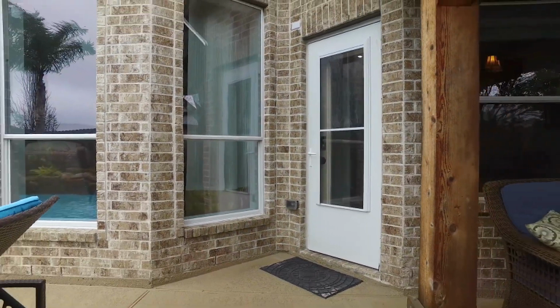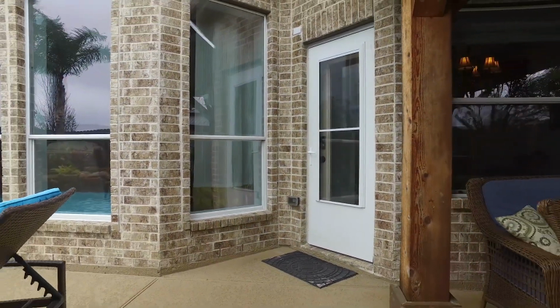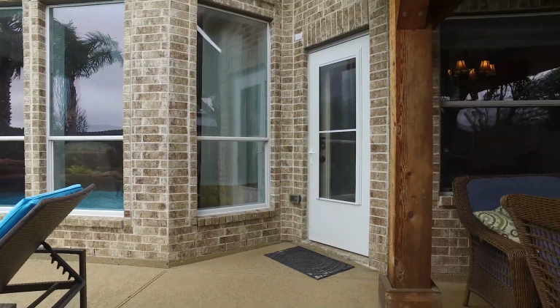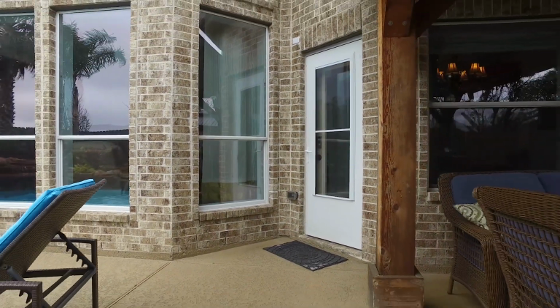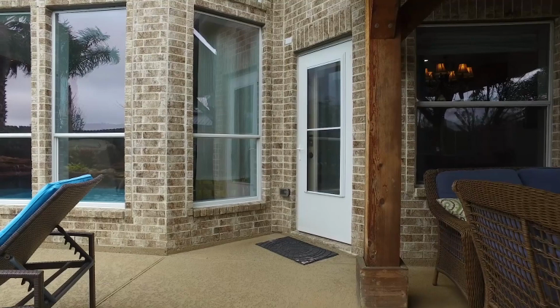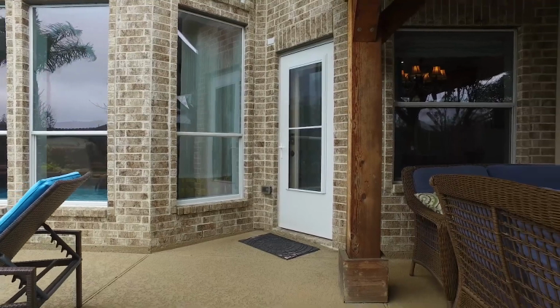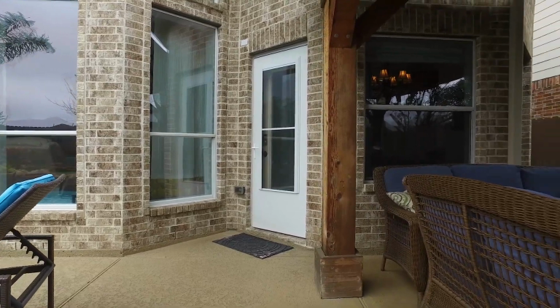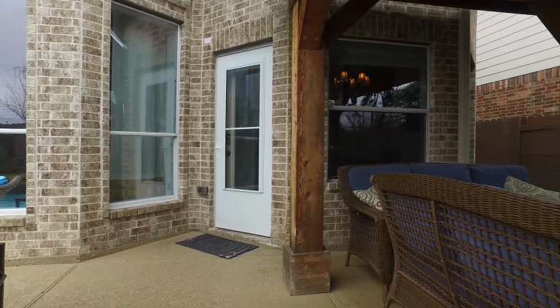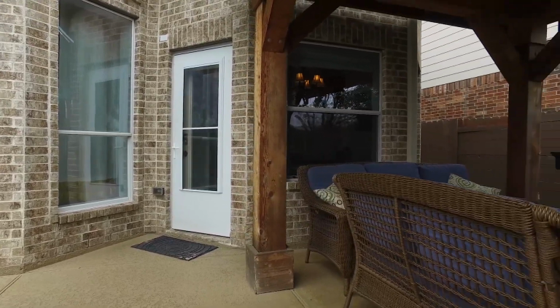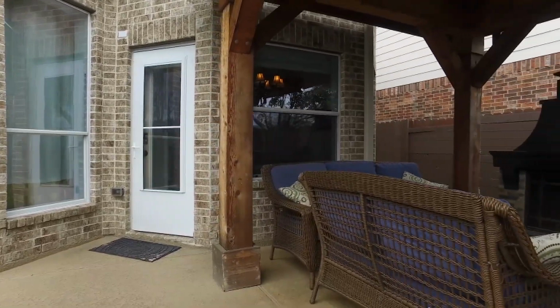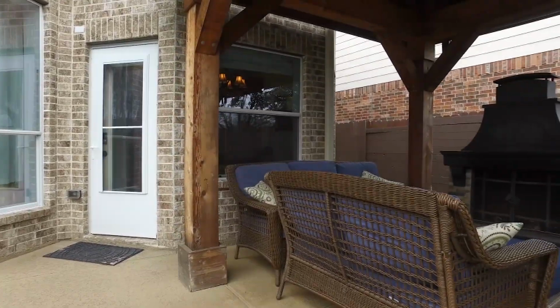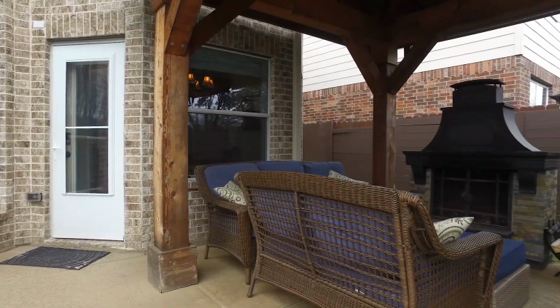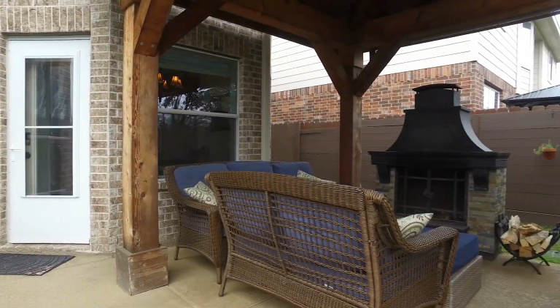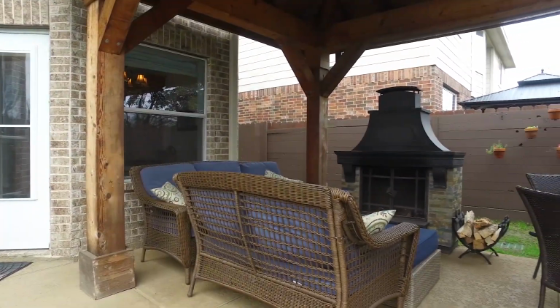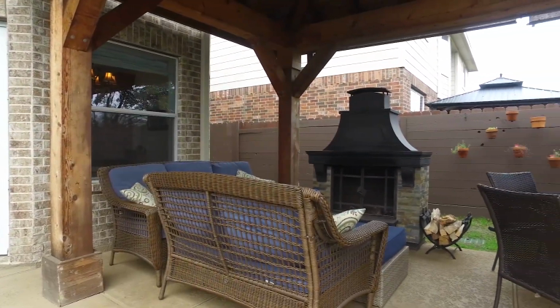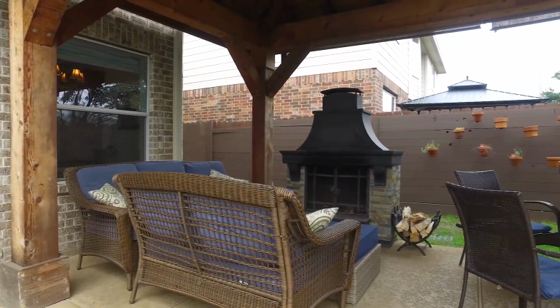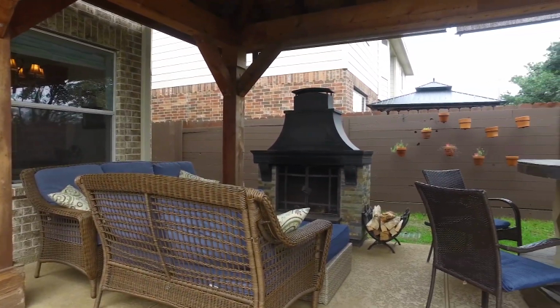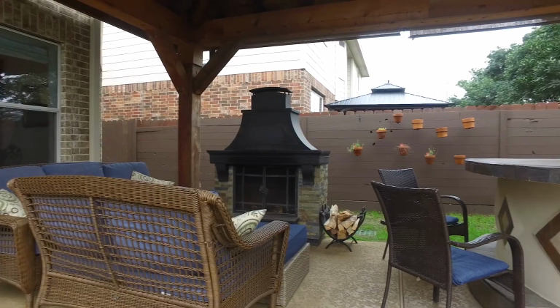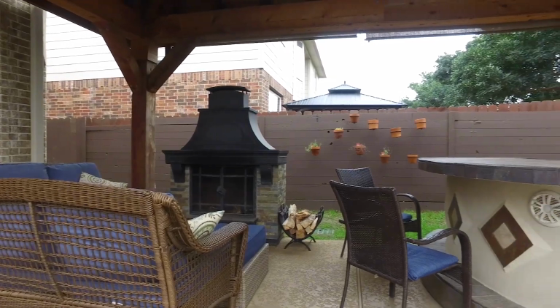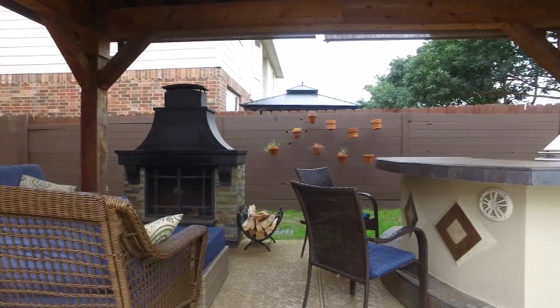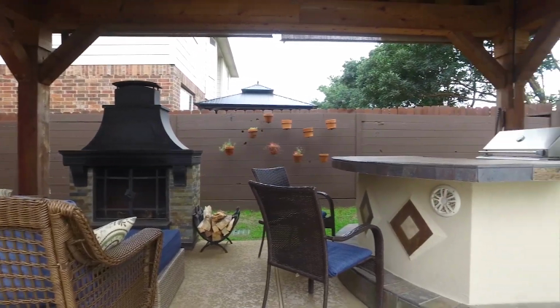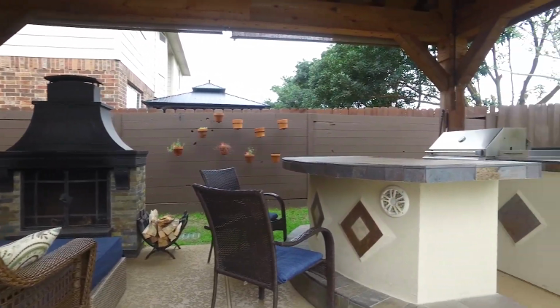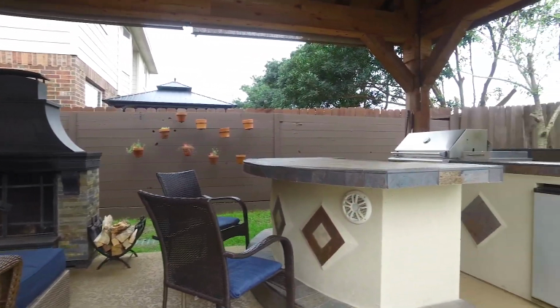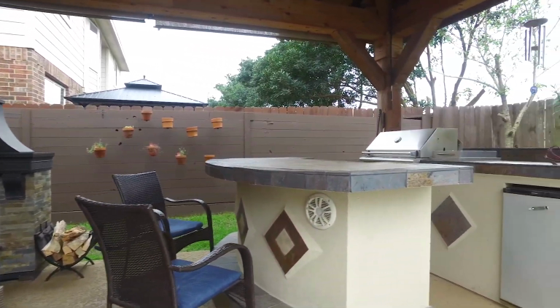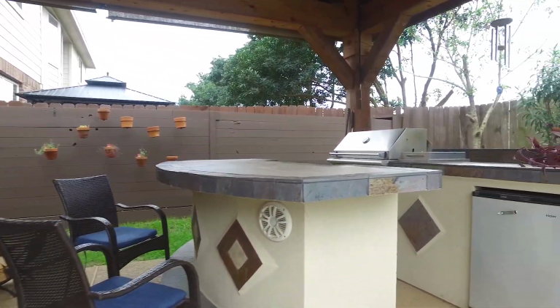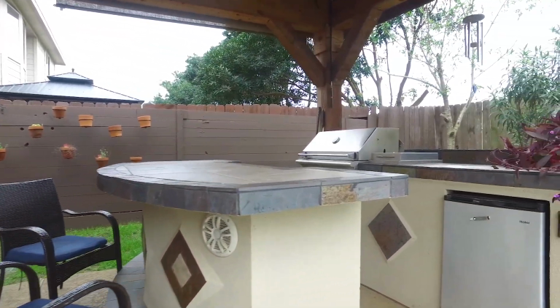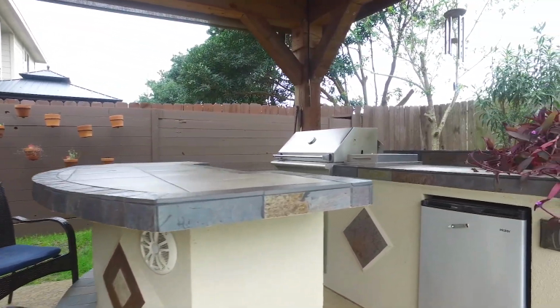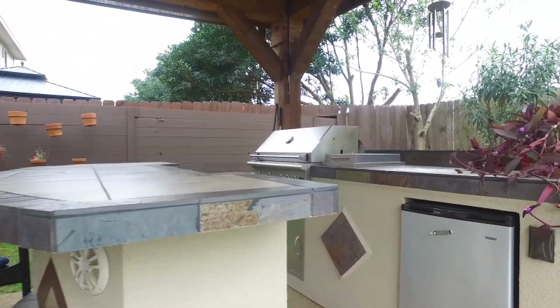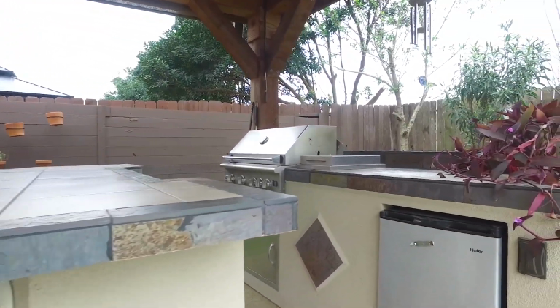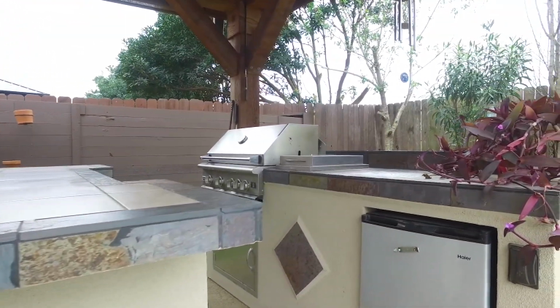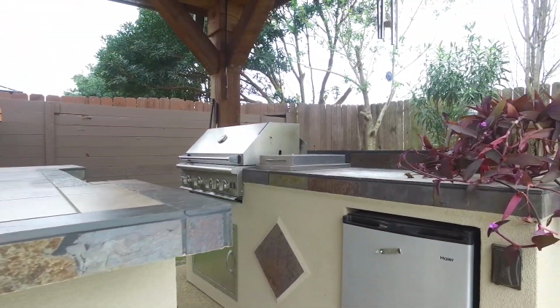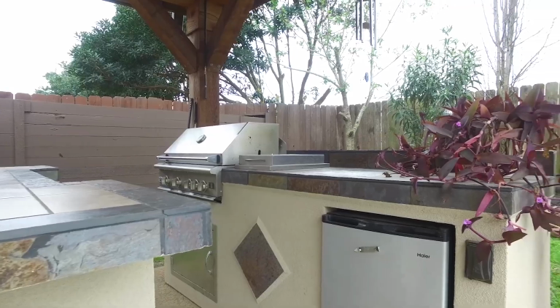The backyard is an oasis with an outdoor kitchen, a pergola, a wood-burning fireplace, and a pool with great landscaping. Contact the listing agent right away to make this your next home.